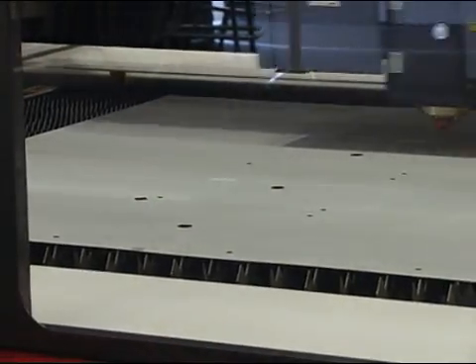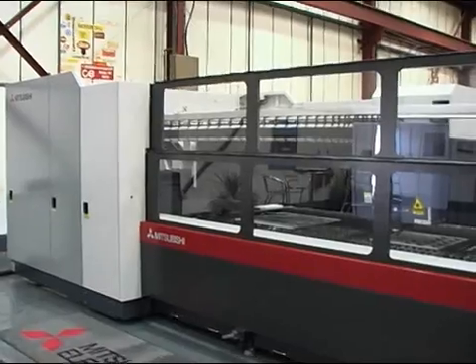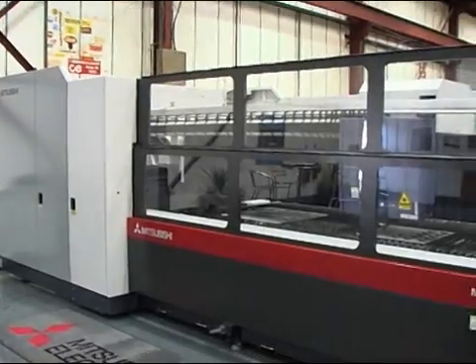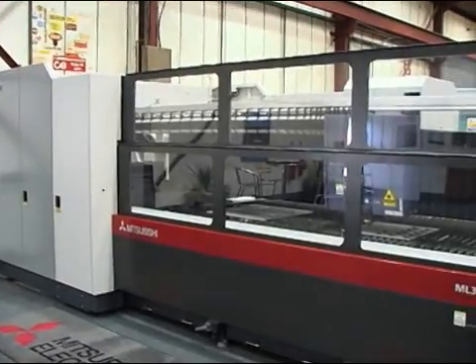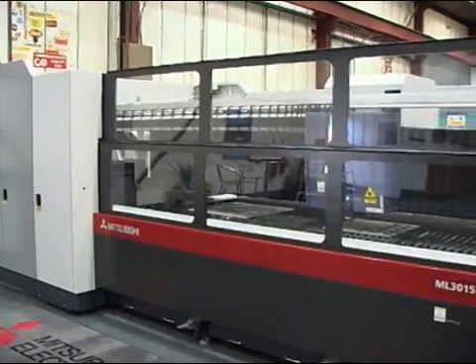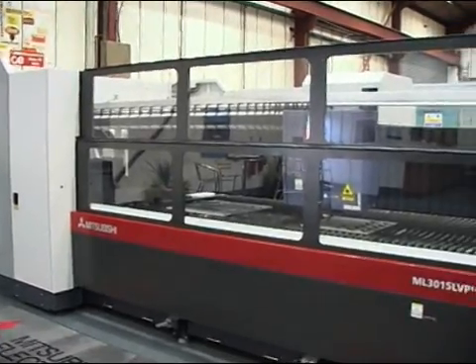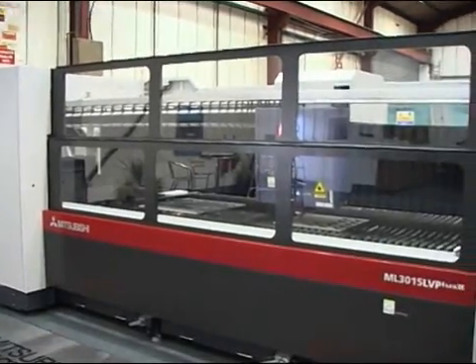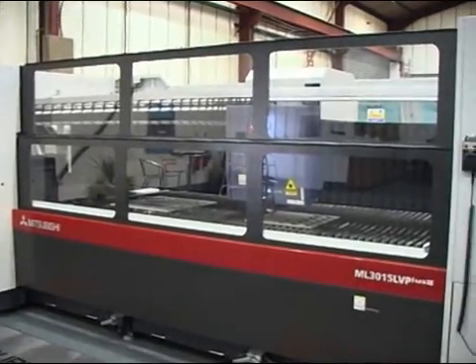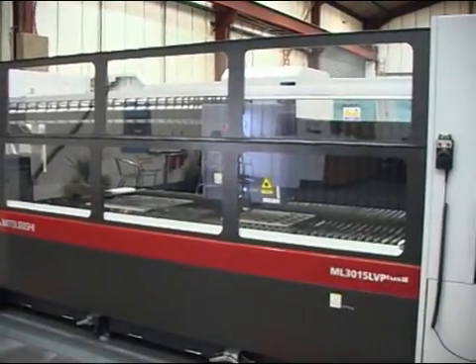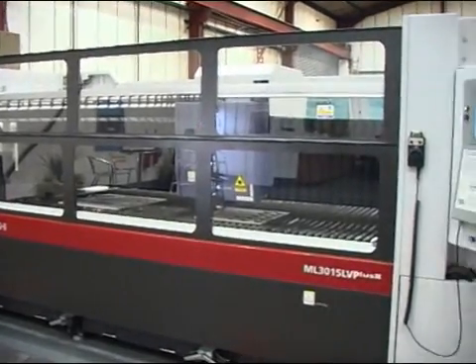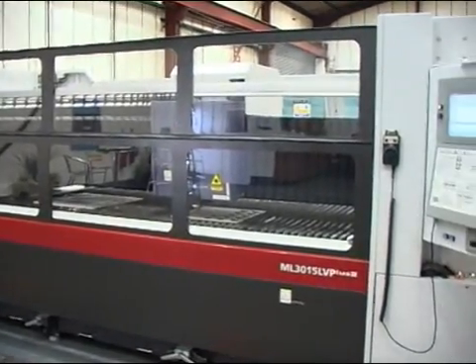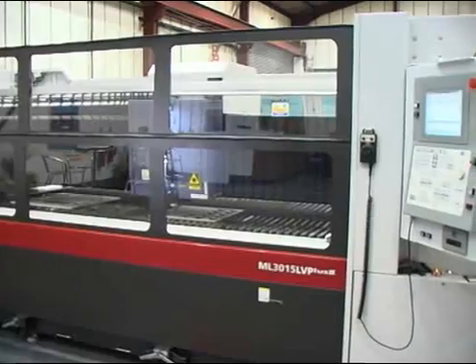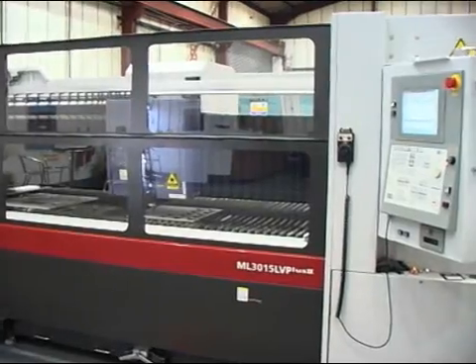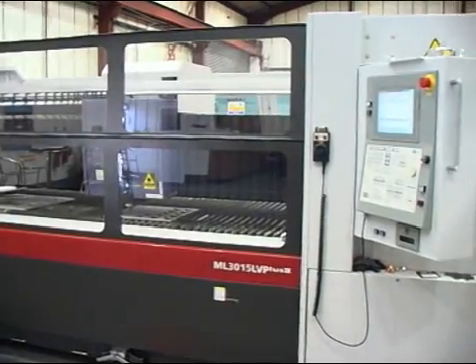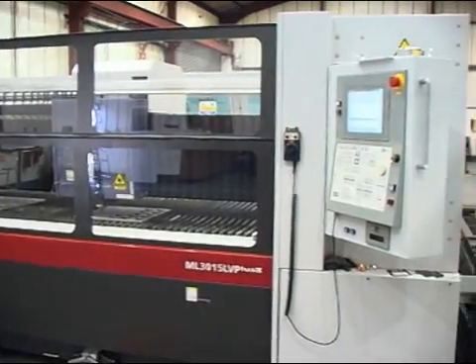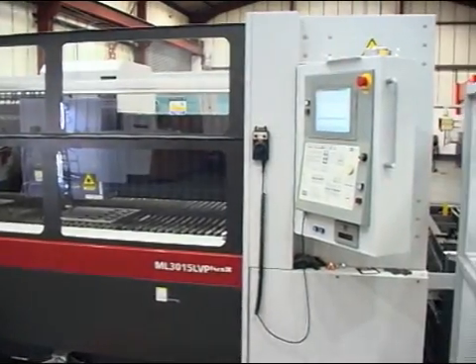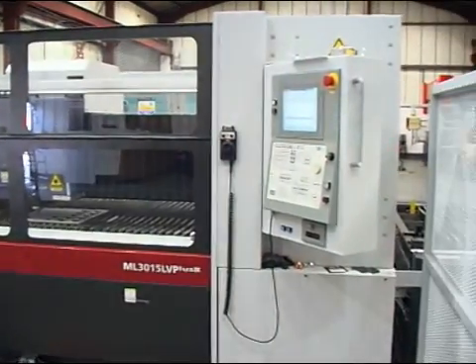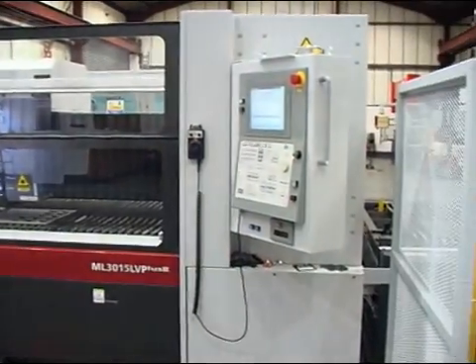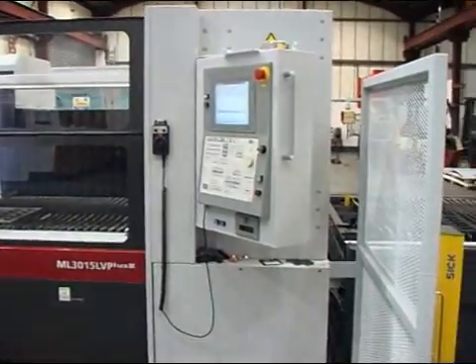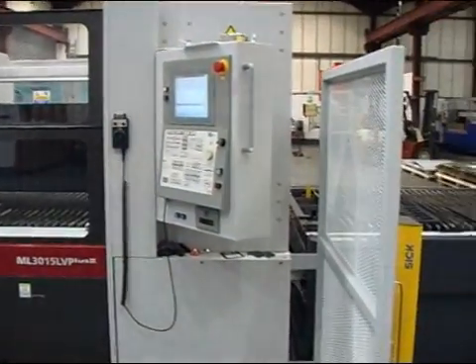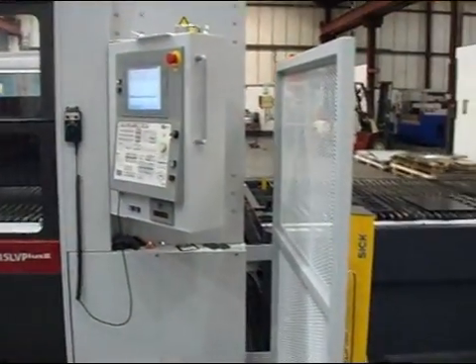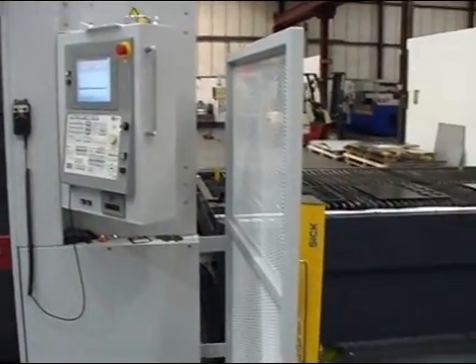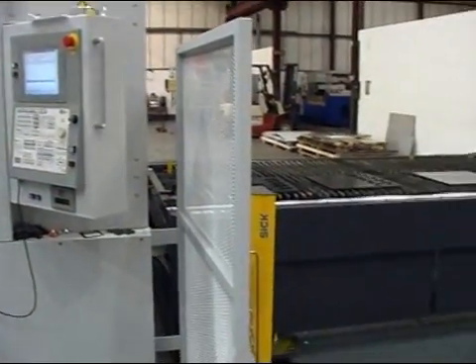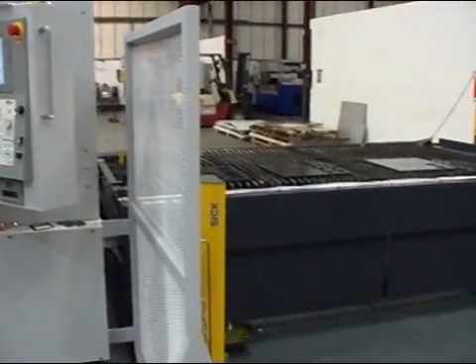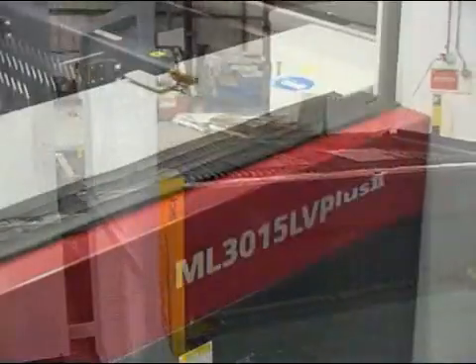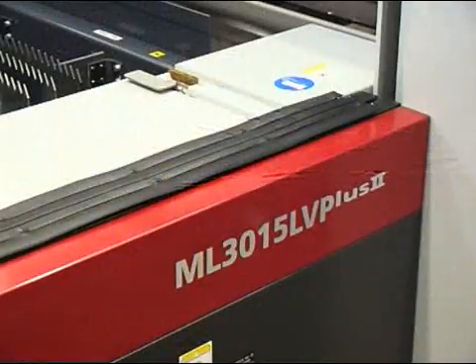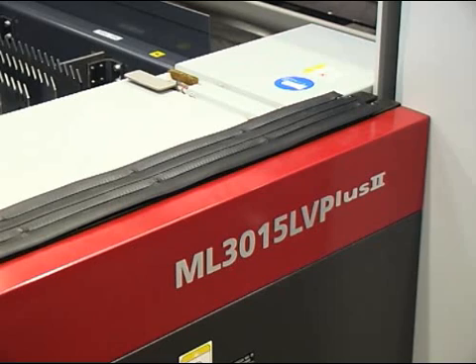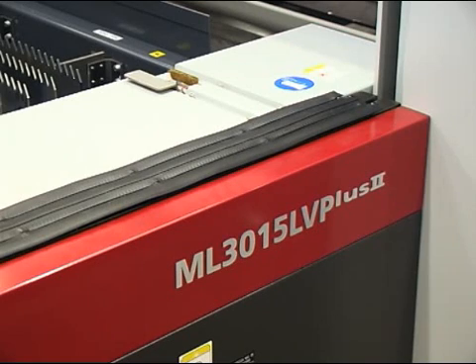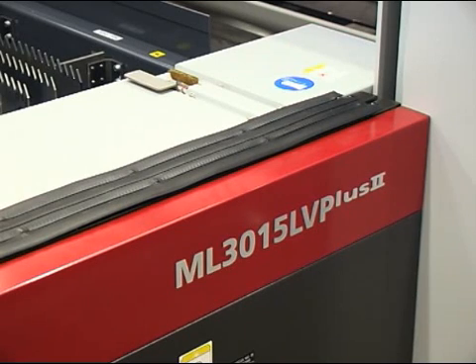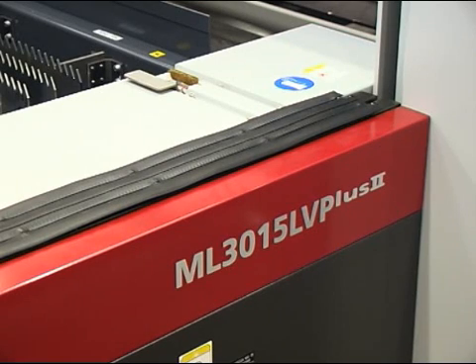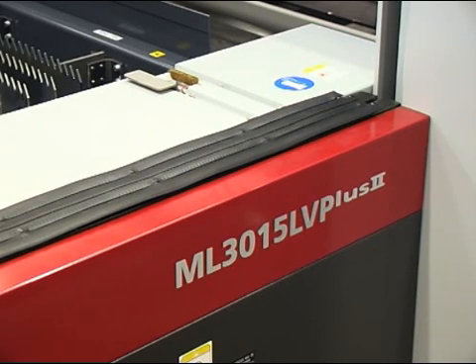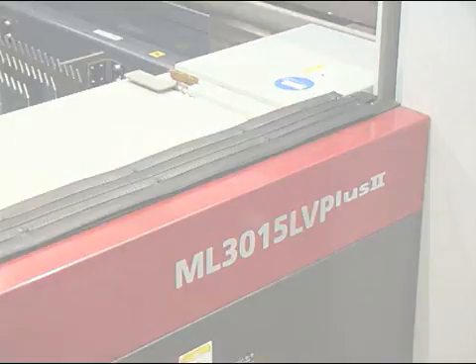The biggest part of the business is buying, selling, and refurbishing of second-hand lasers, punching machines, press brakes — anything to do with sheet metal machinery. And we sell worldwide, hence the name World Machinery.